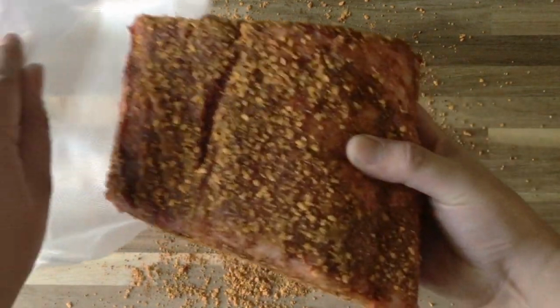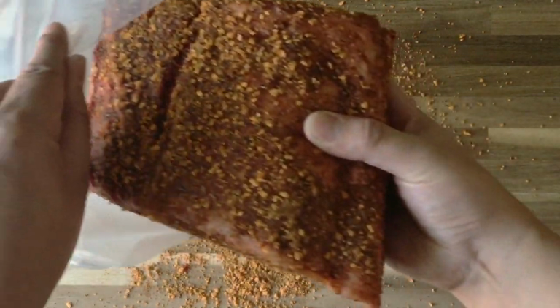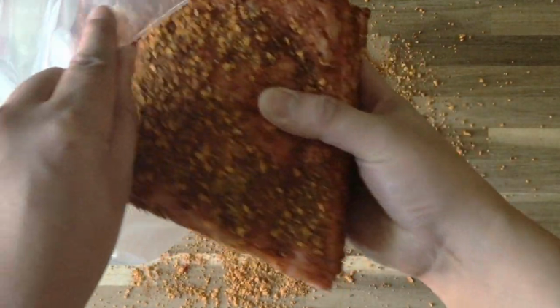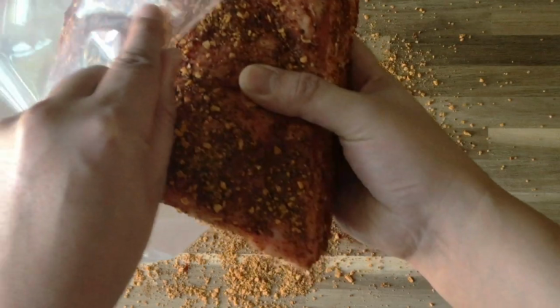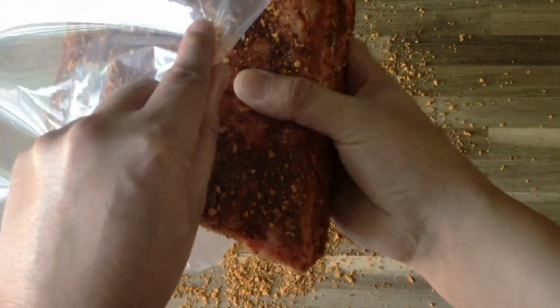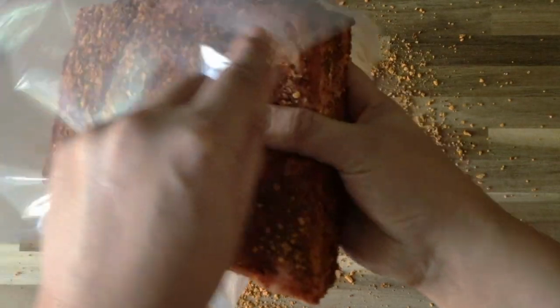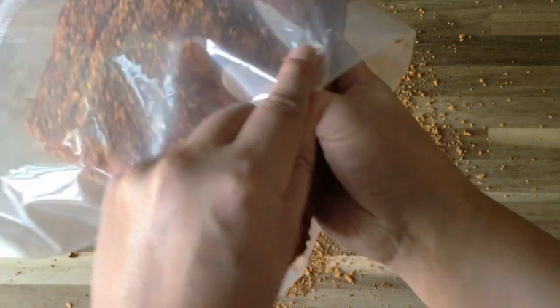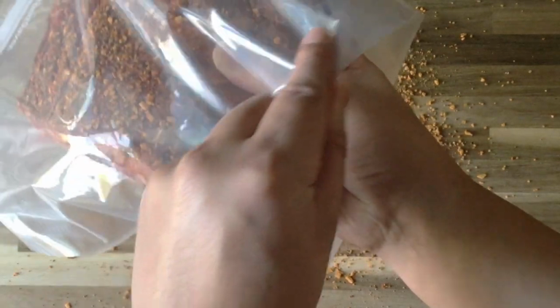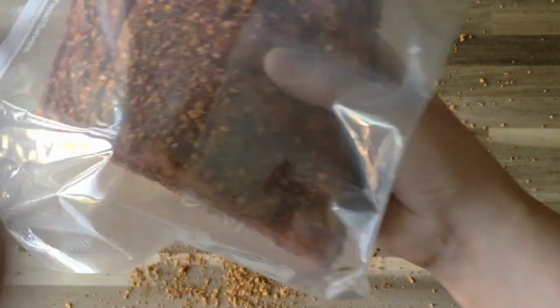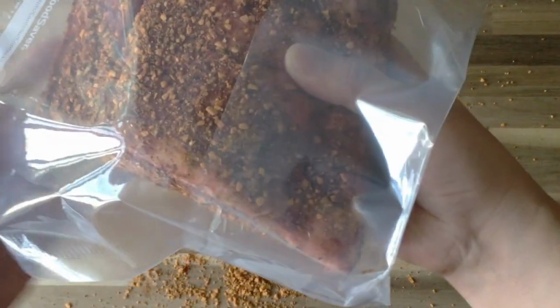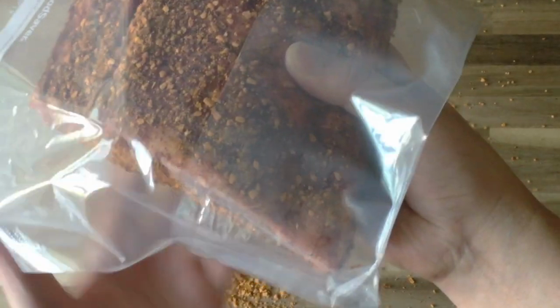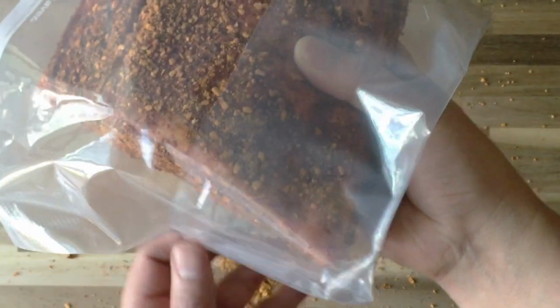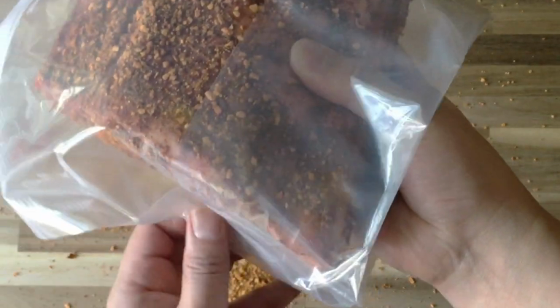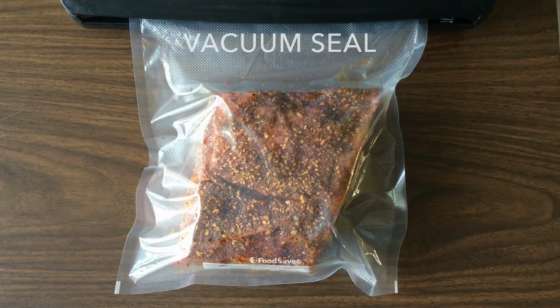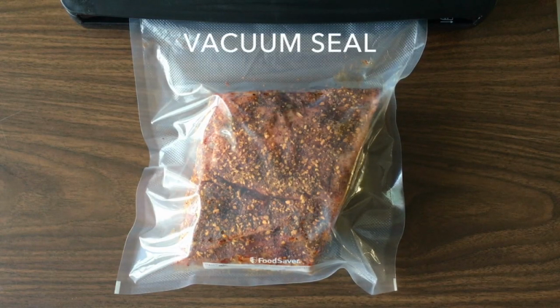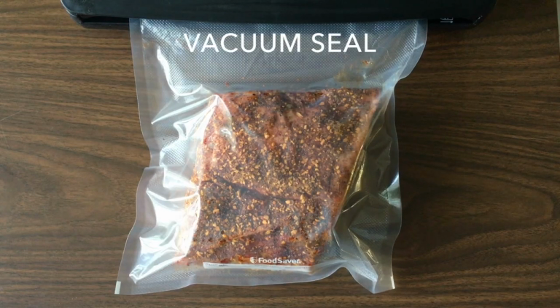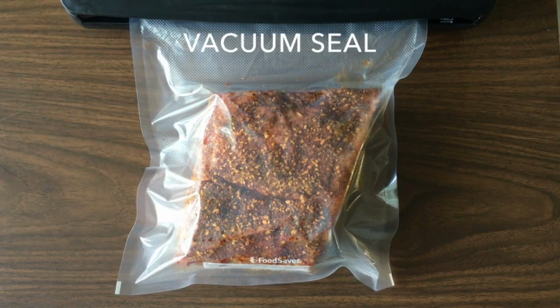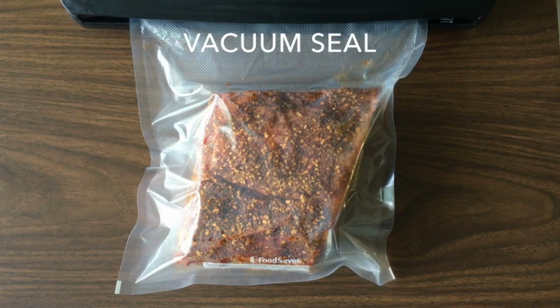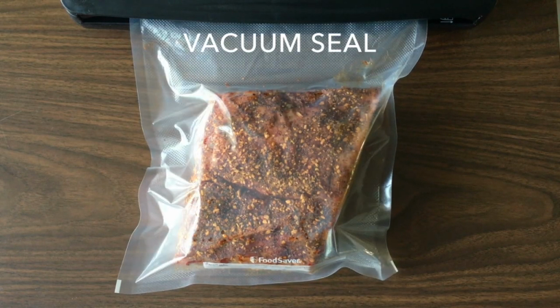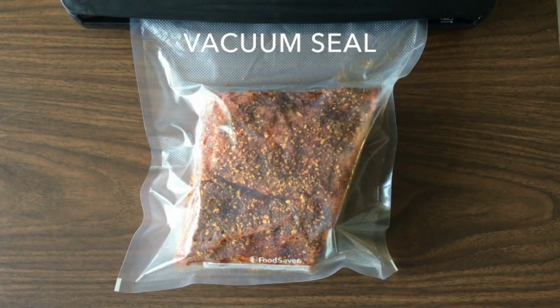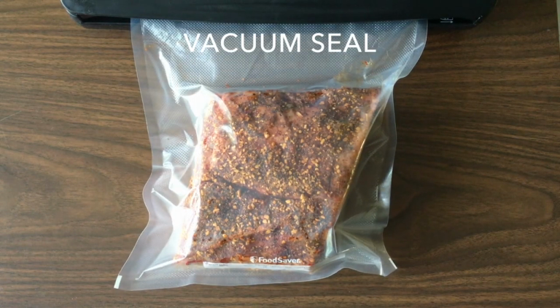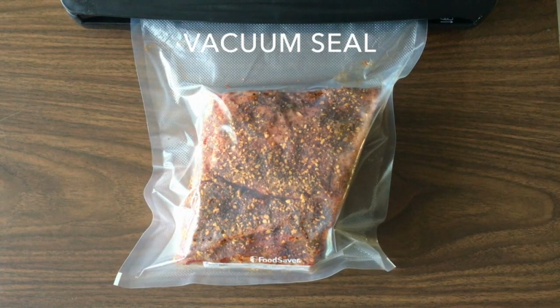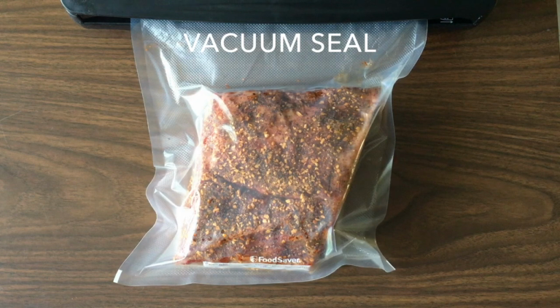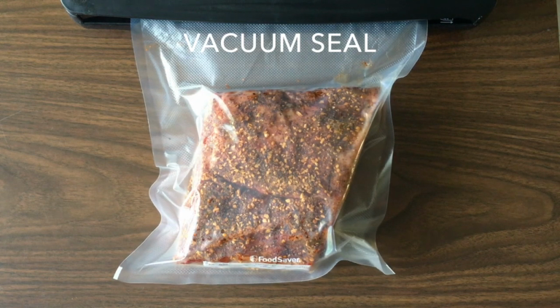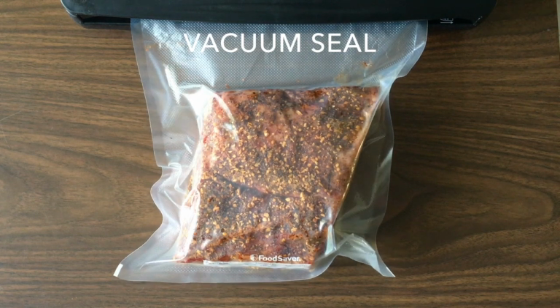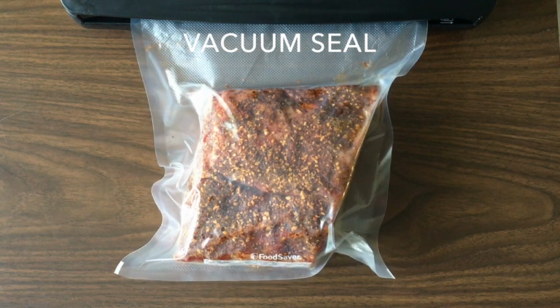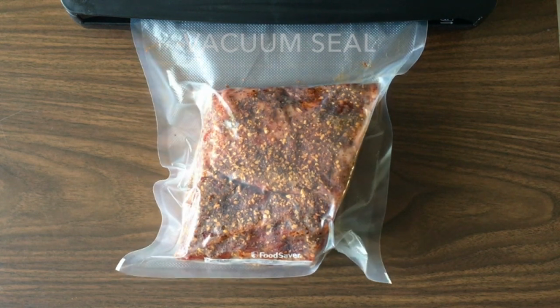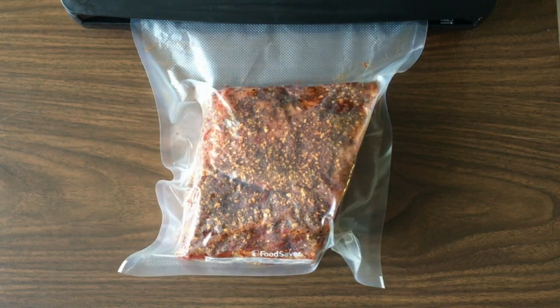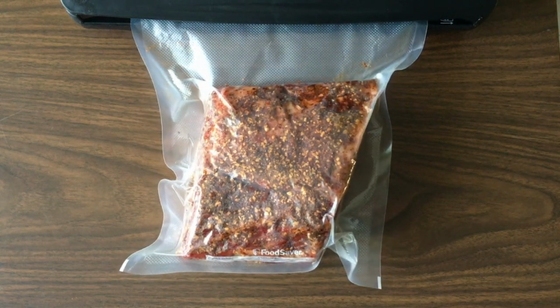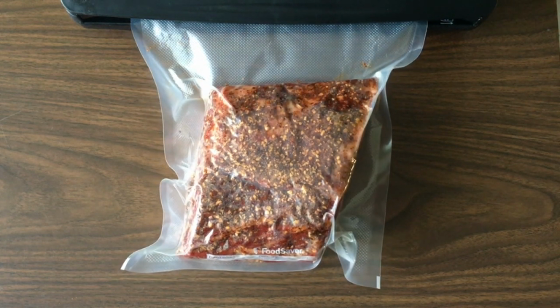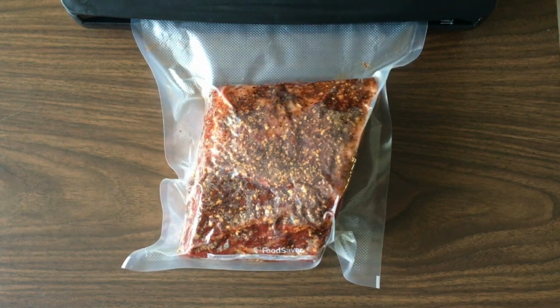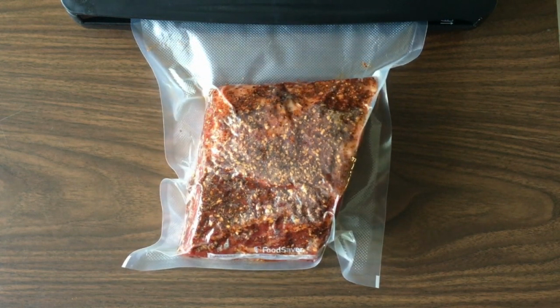Afterwards, get the prime rib into a vacuum seal bag. We're going to vacuum seal this prime rib to get it ready for sous vide cooking.